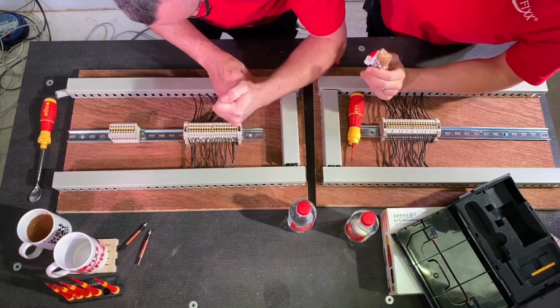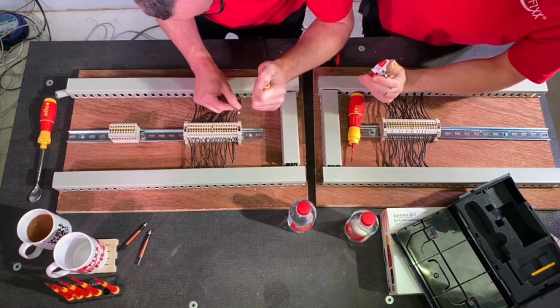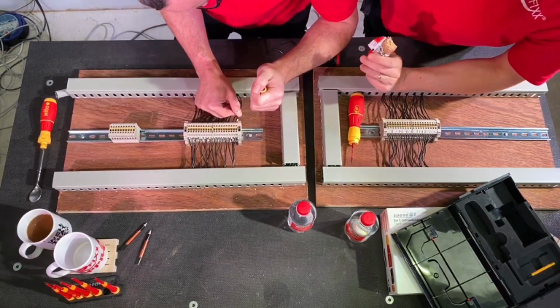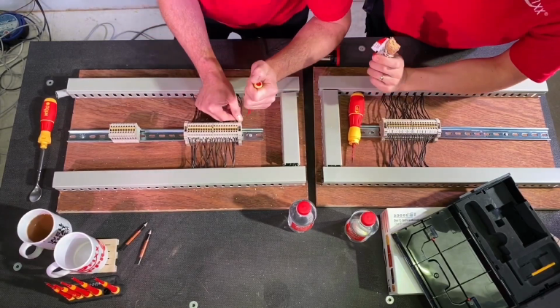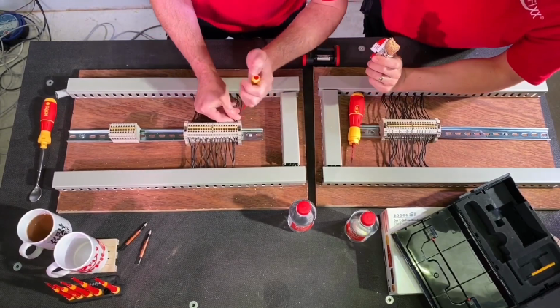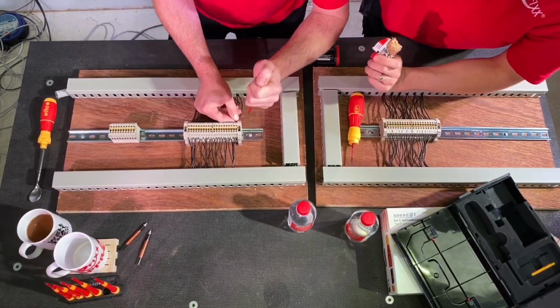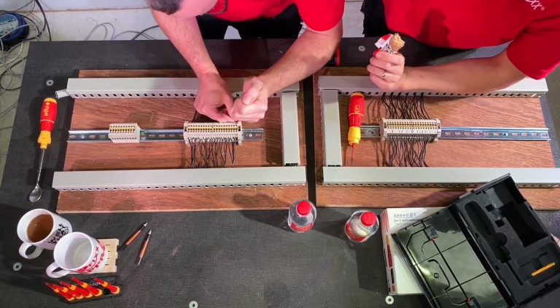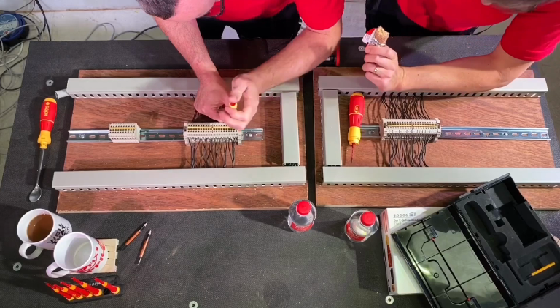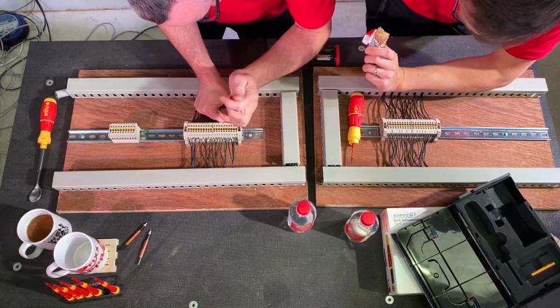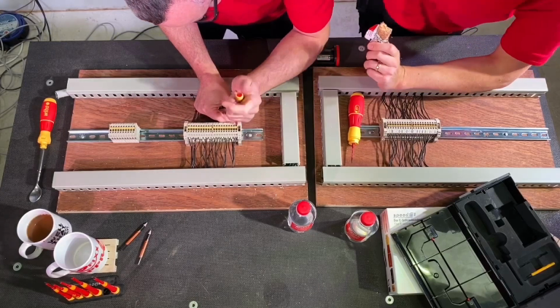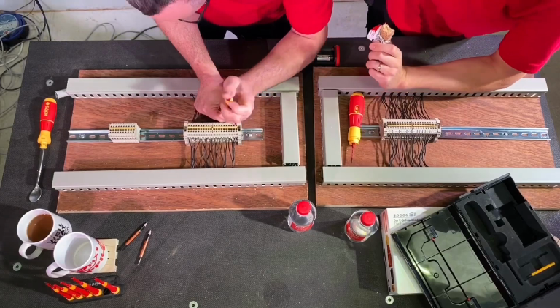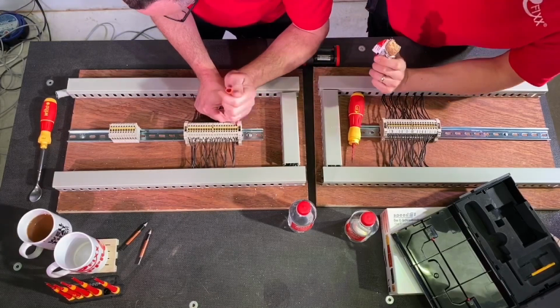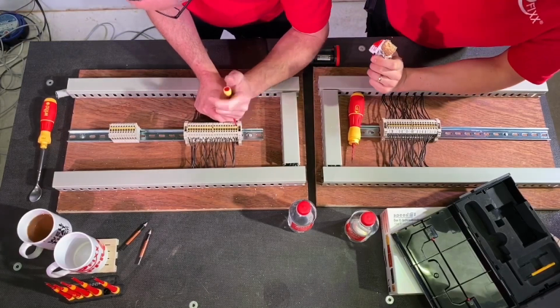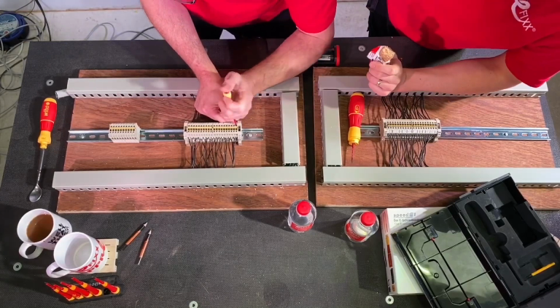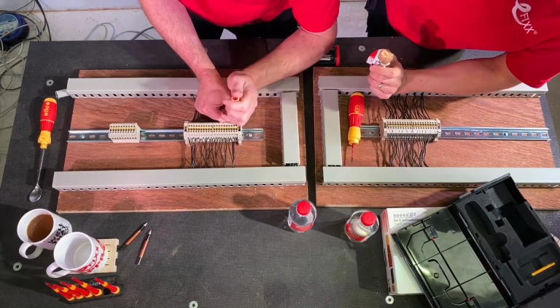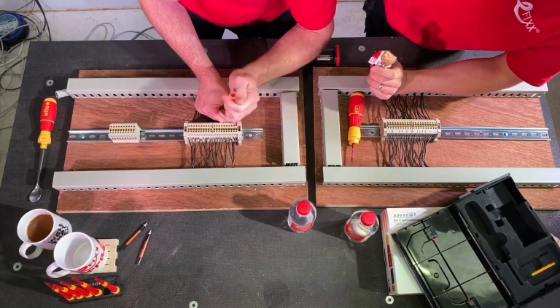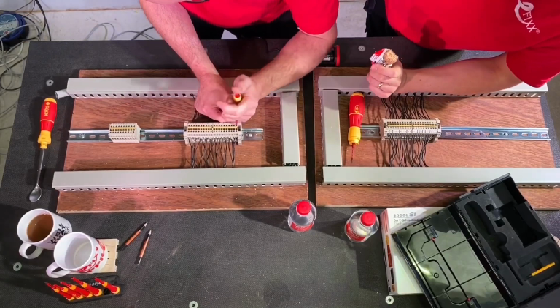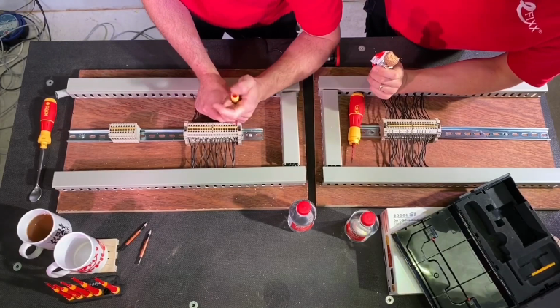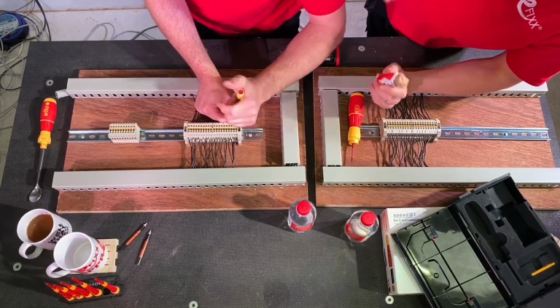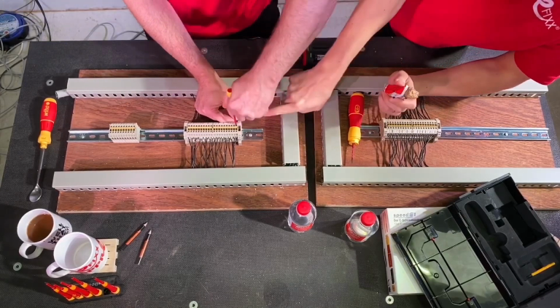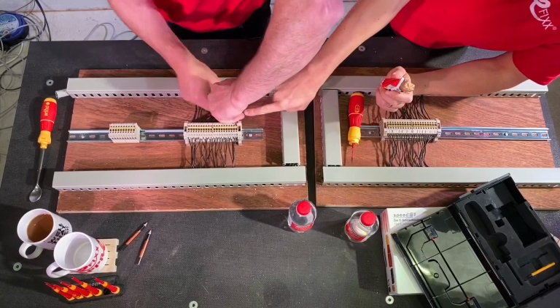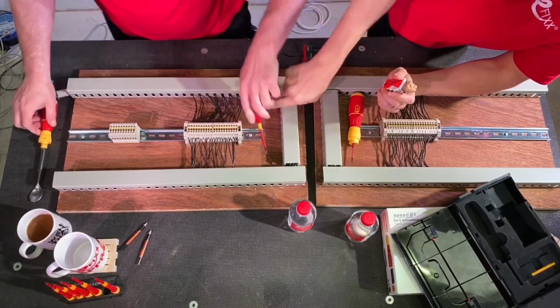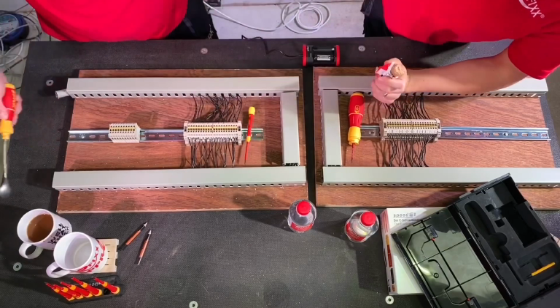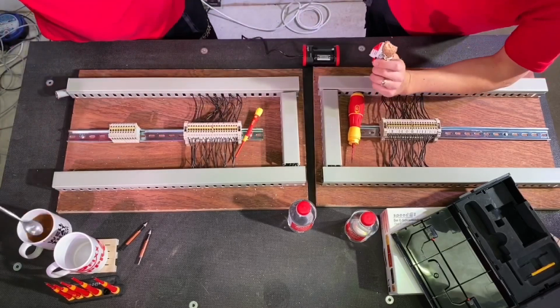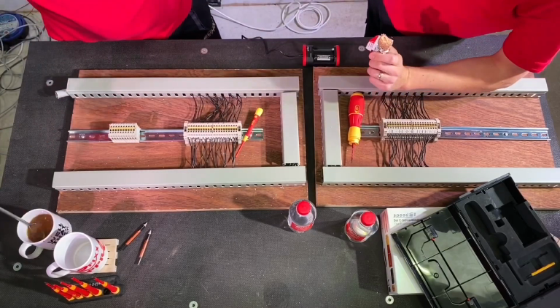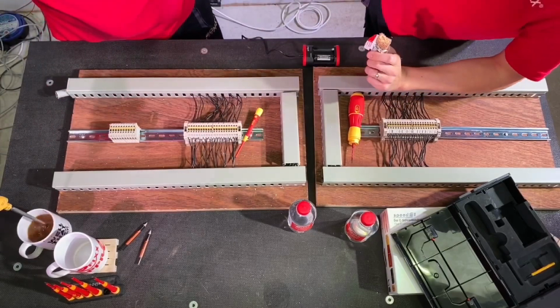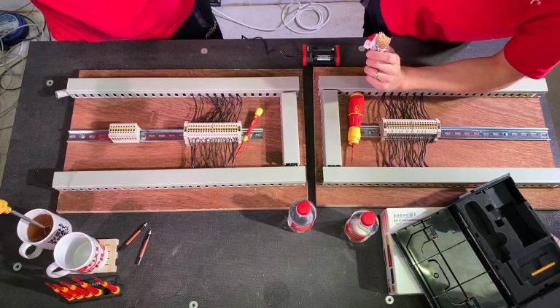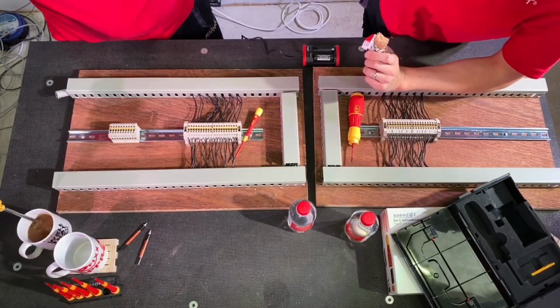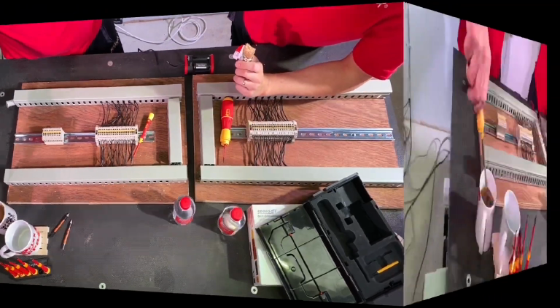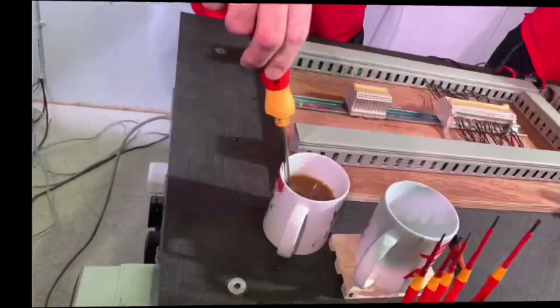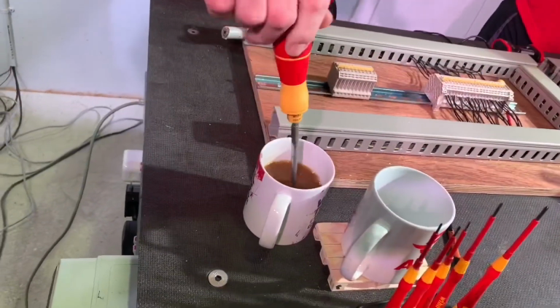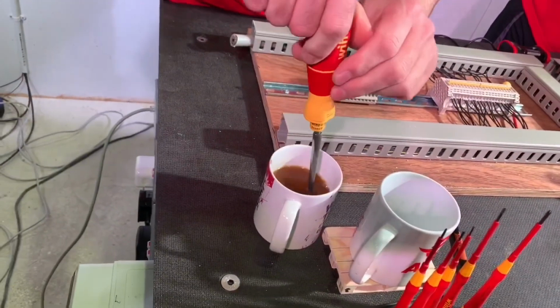Joe, still eating, mumbles about the good log. Gary translates for those who don't speak caramel log. Joe notices the Speedy 2 isn't even powerful enough to move the terminal around.